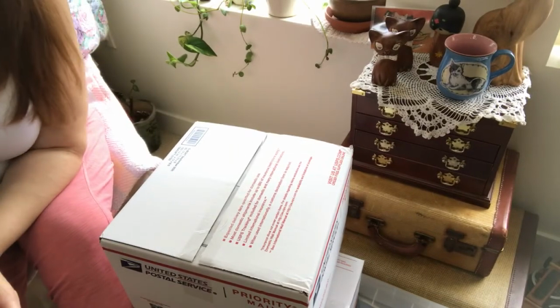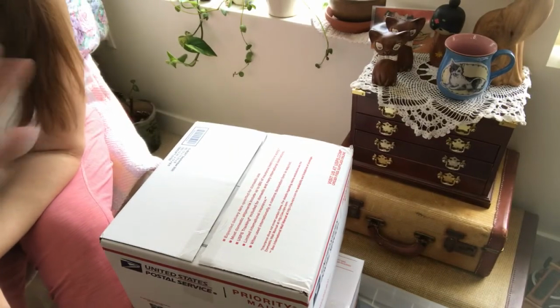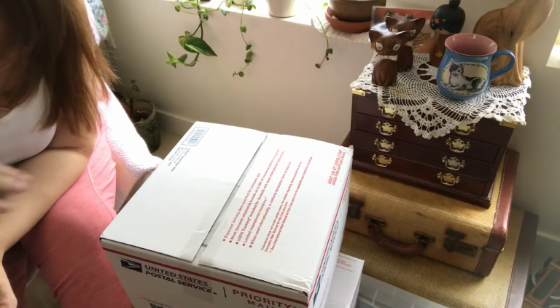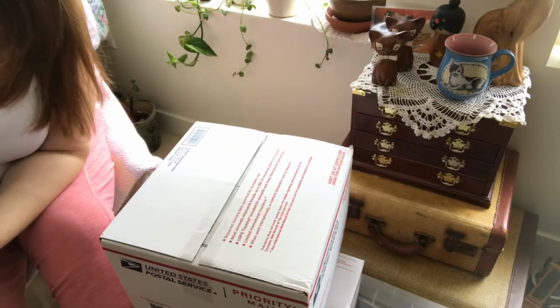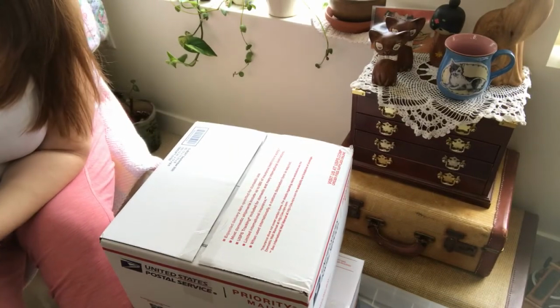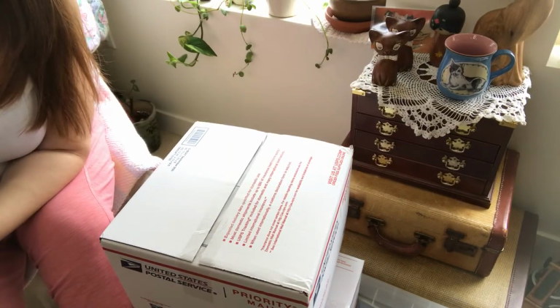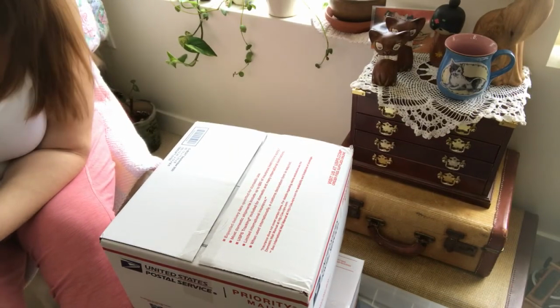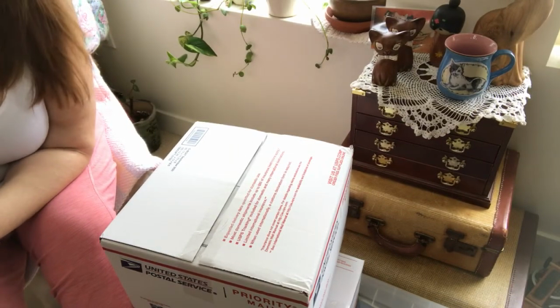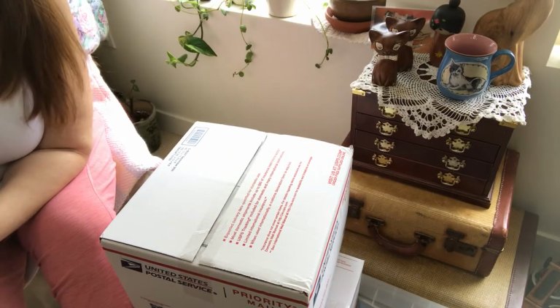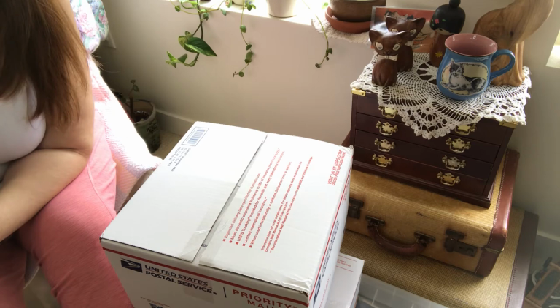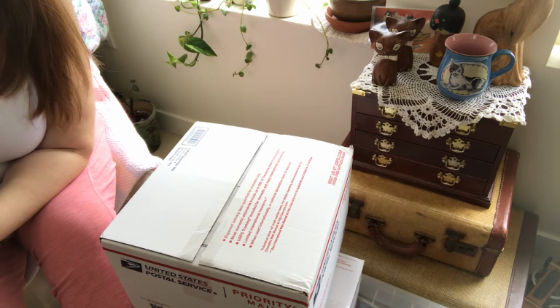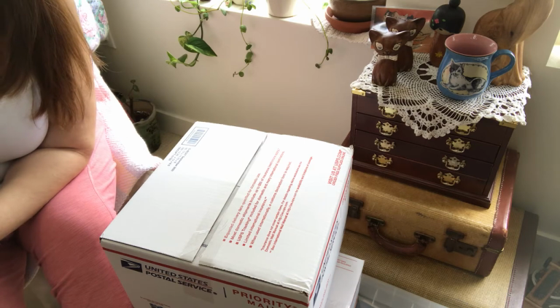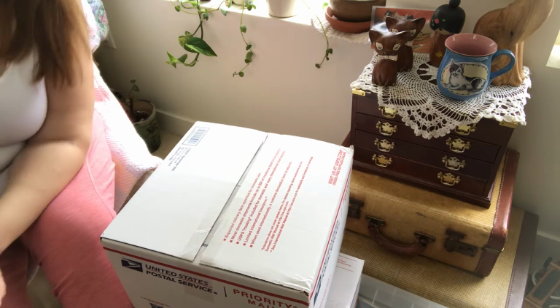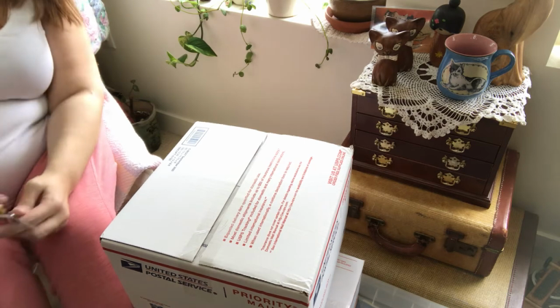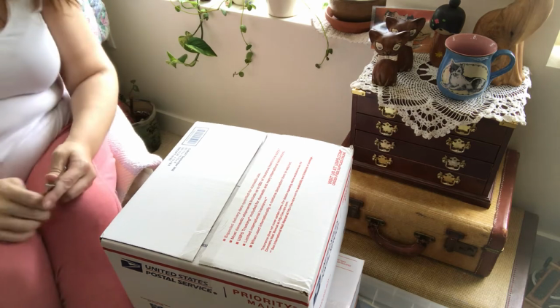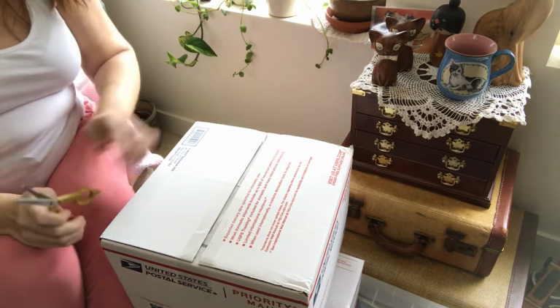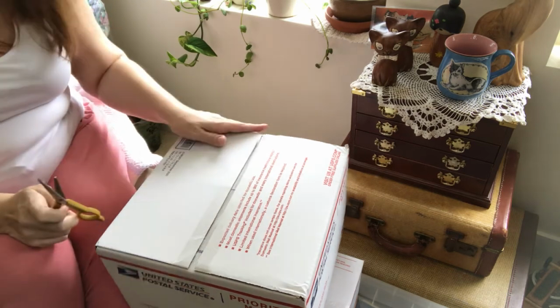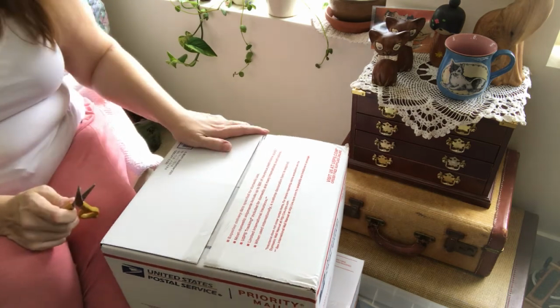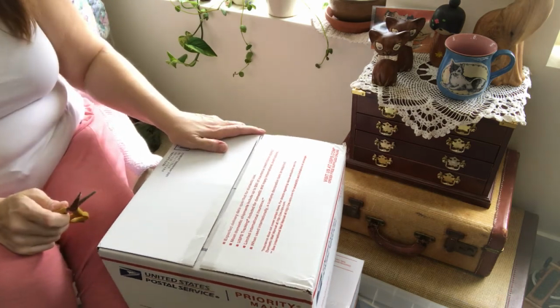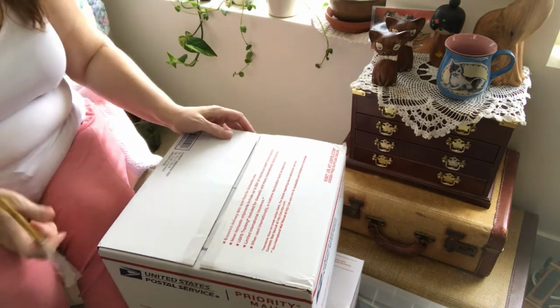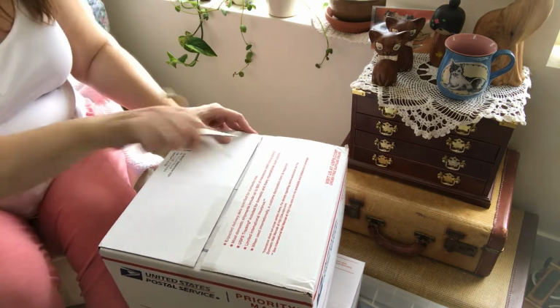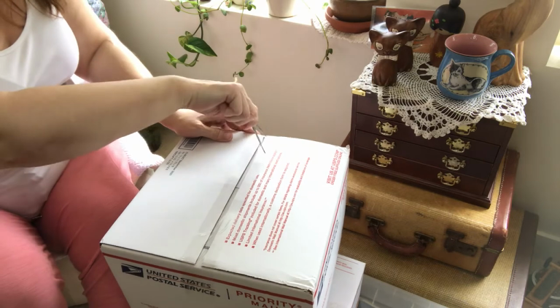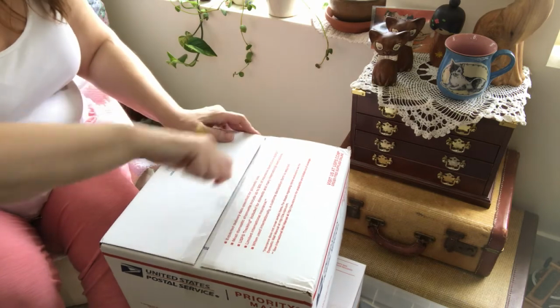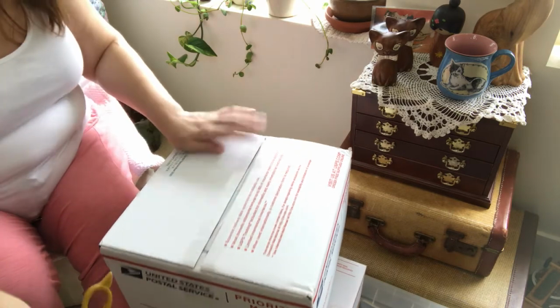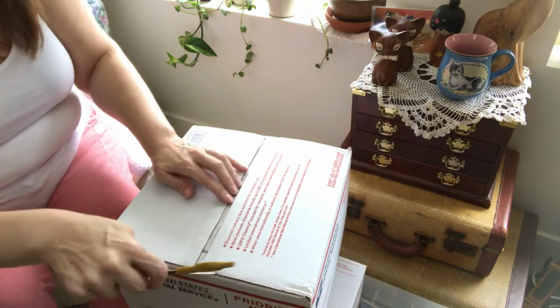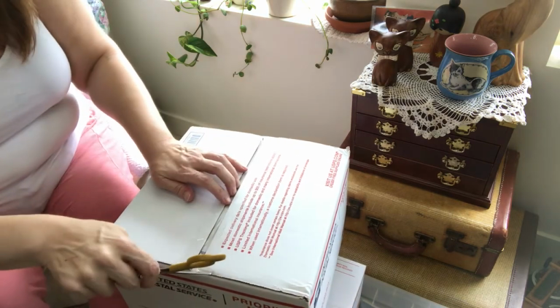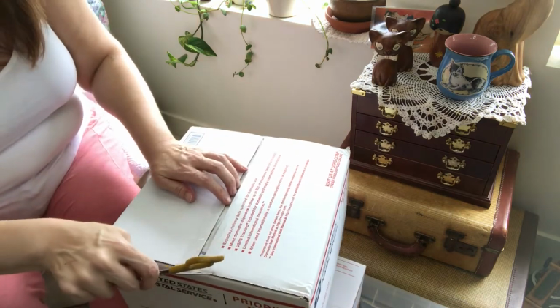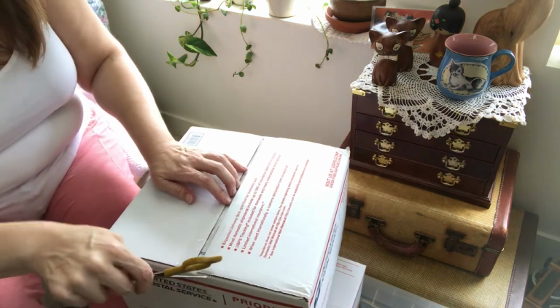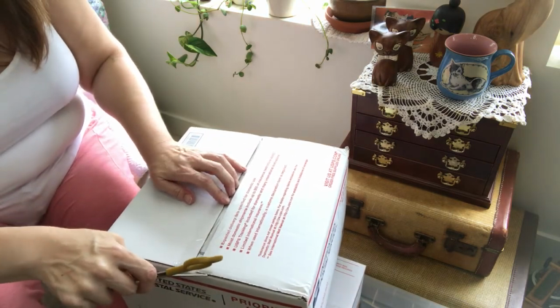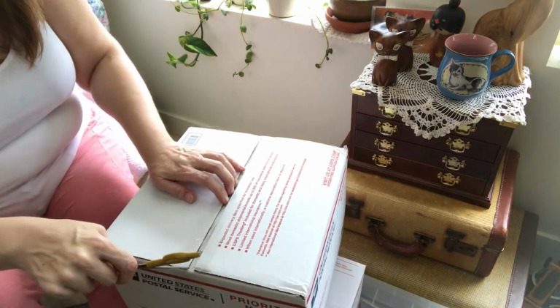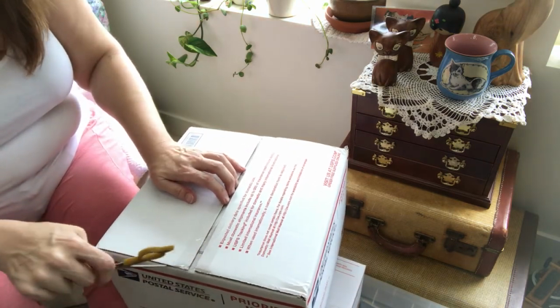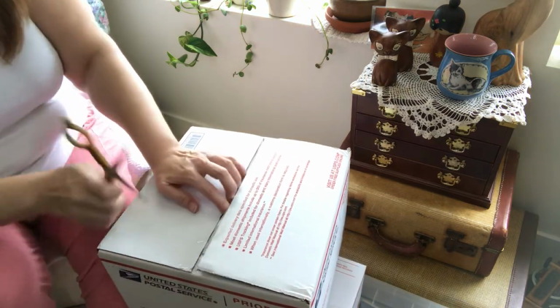Hi everybody, it's Leanne from Crafty Kitty Vintage. Today on this video I am opening some boxes that I think are my winnings from a Whatnot auction.